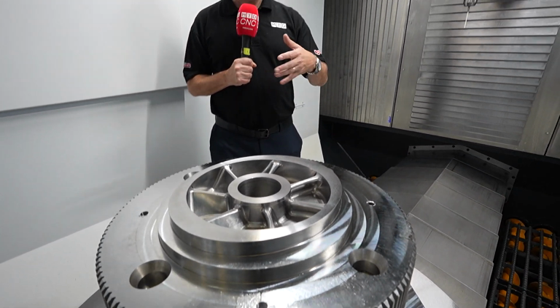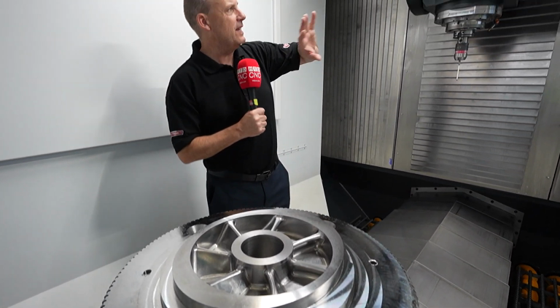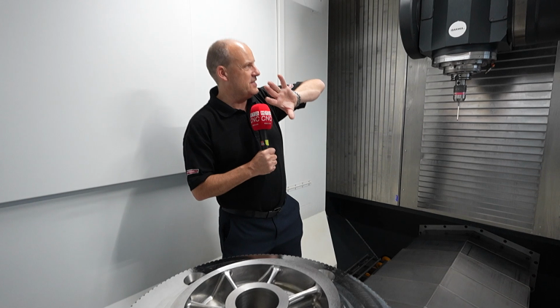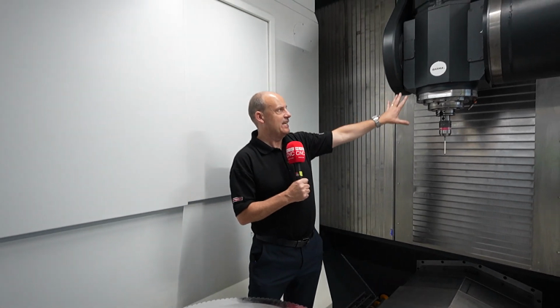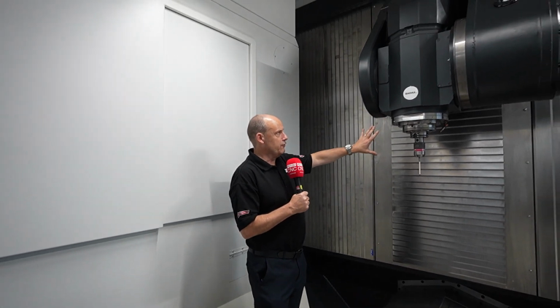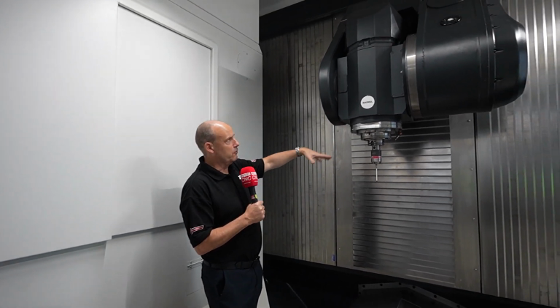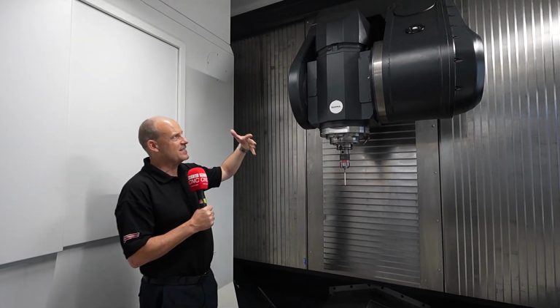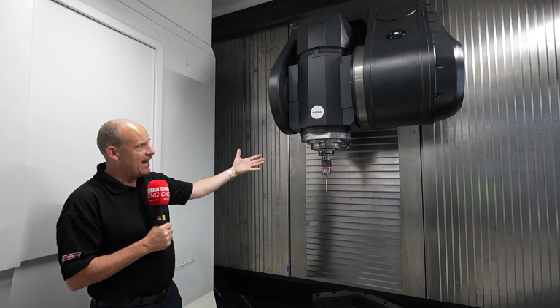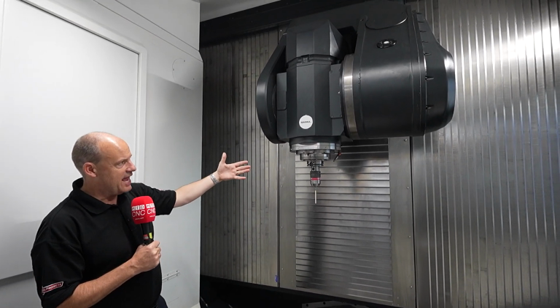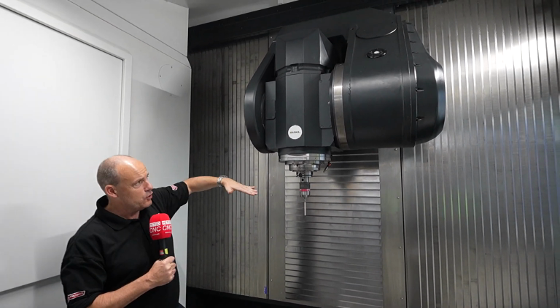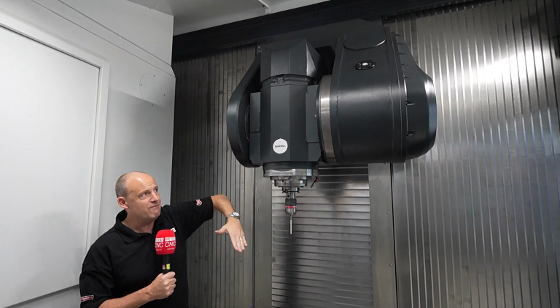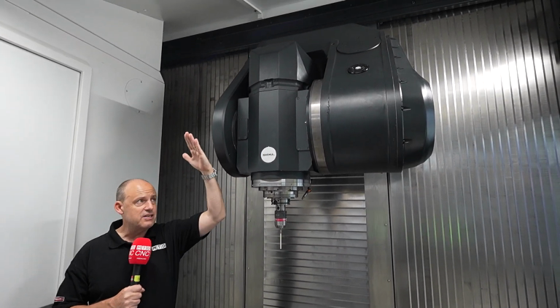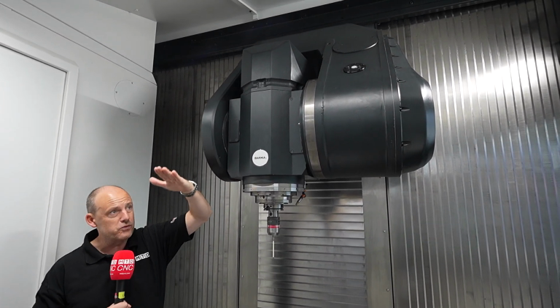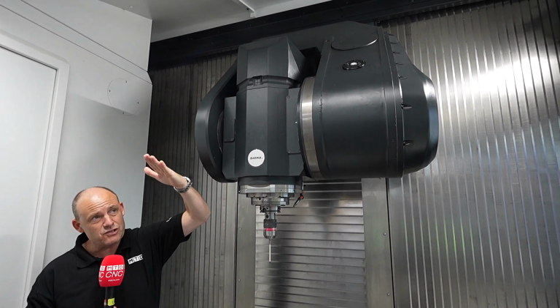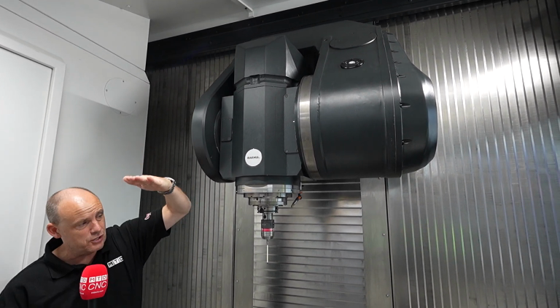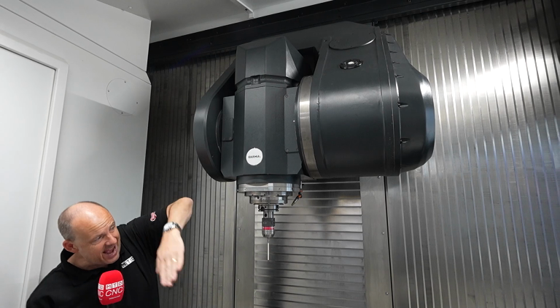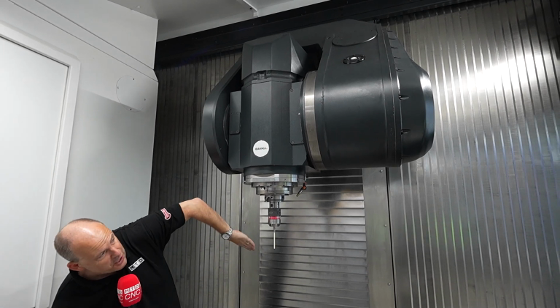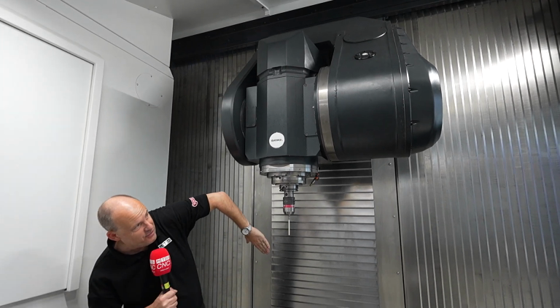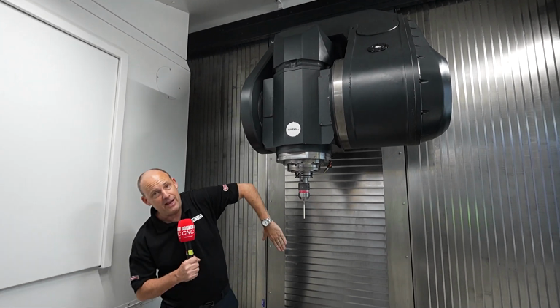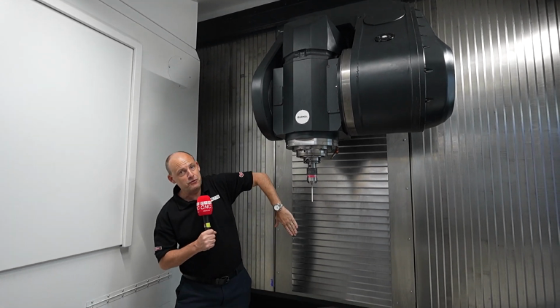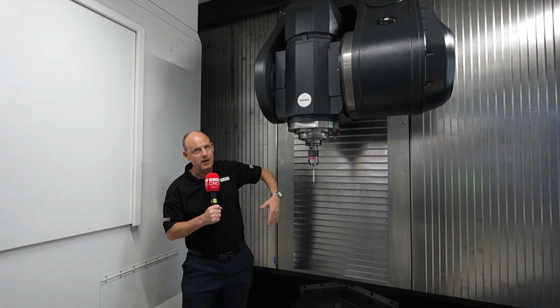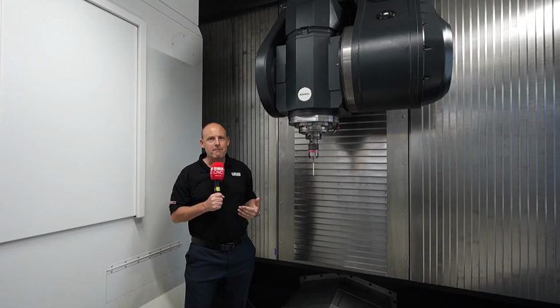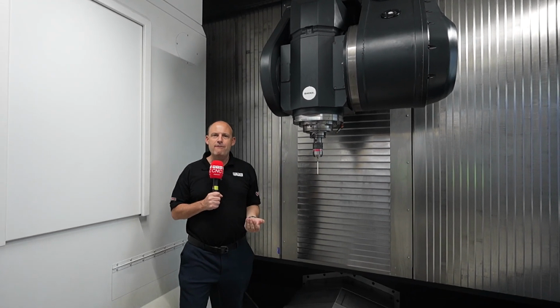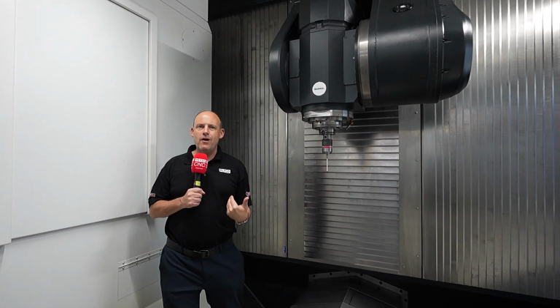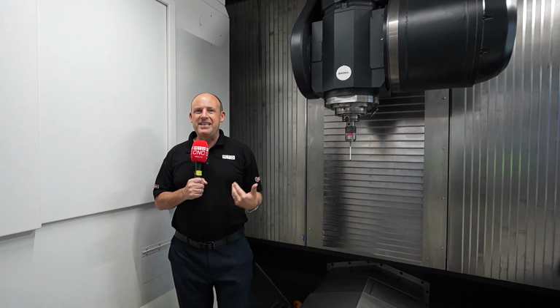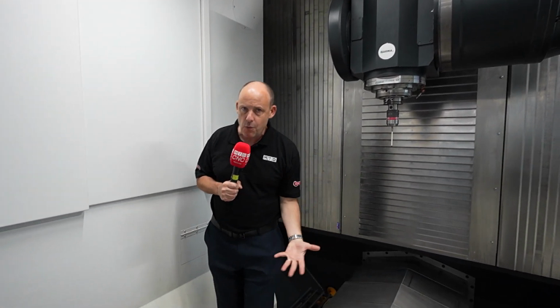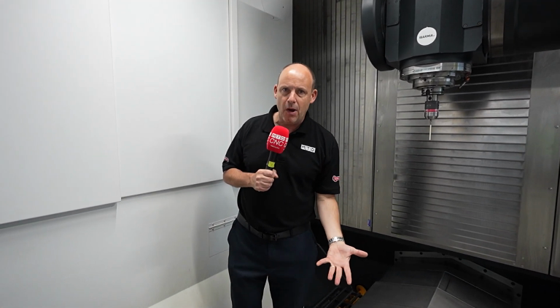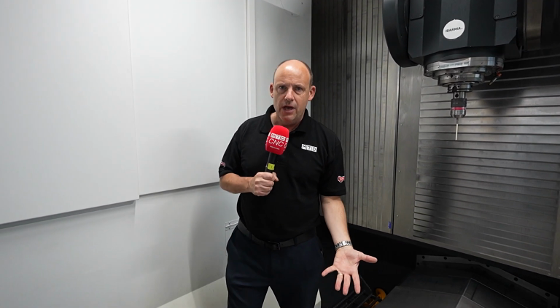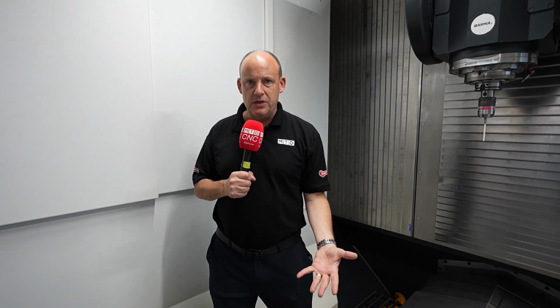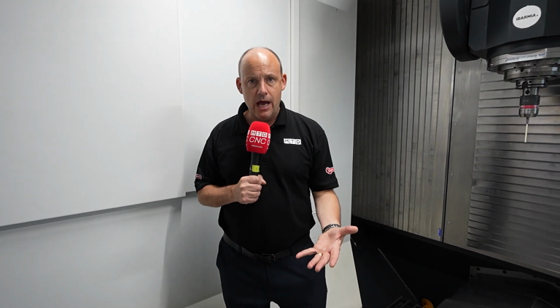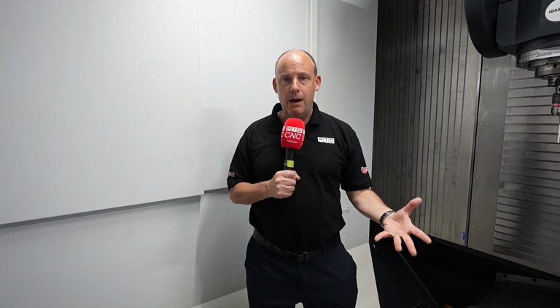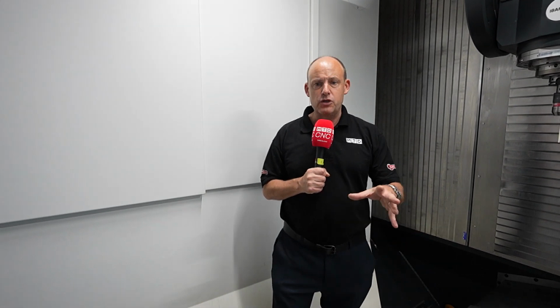The flexibility of this head is very interesting as well. This is an A-axis head — you can achieve negative angles in this direction and also in this direction too. So wherever you're trying to get to on a component, you can do that with this machine.